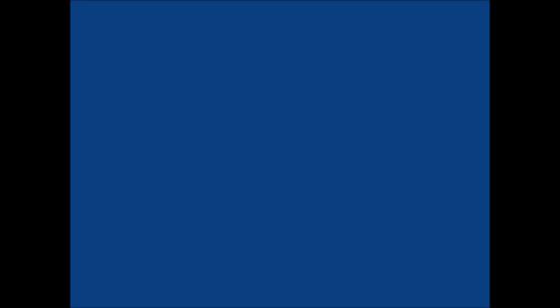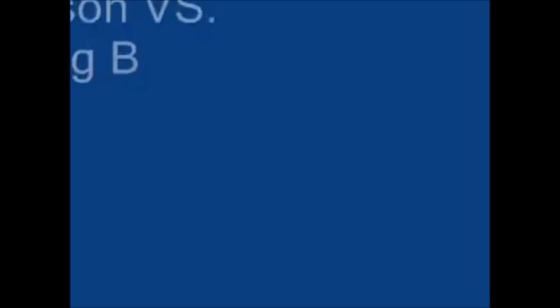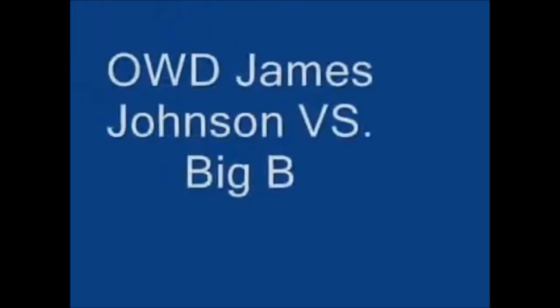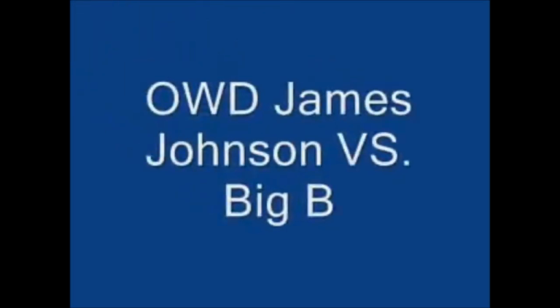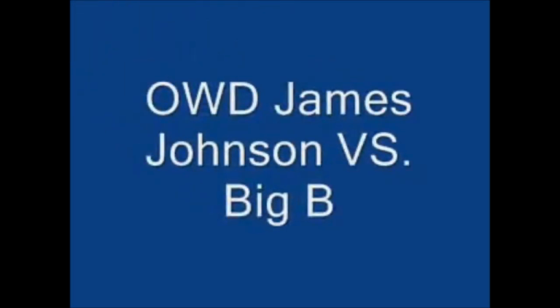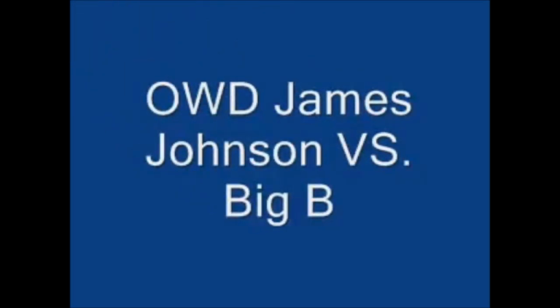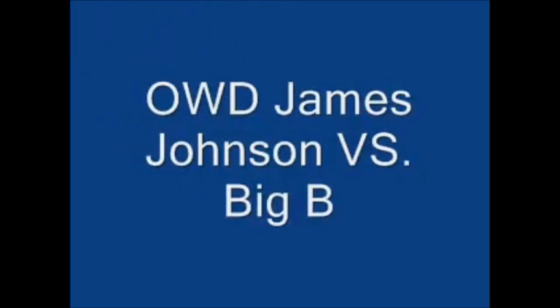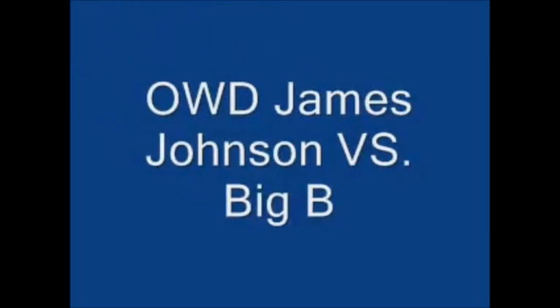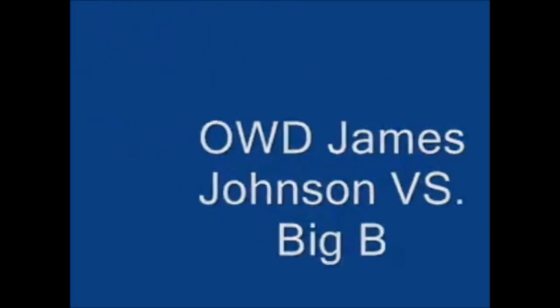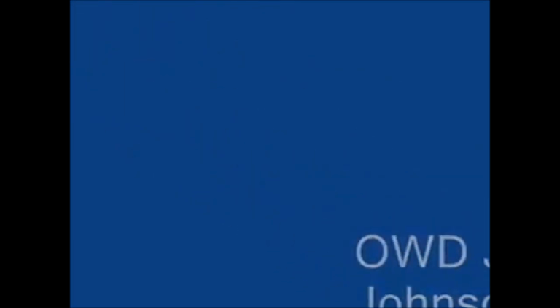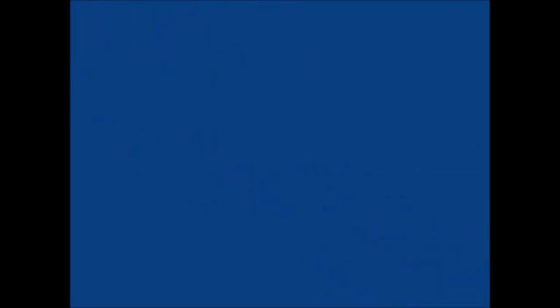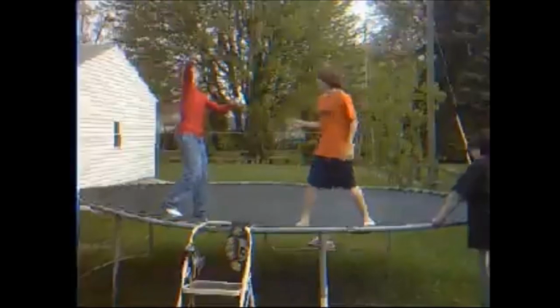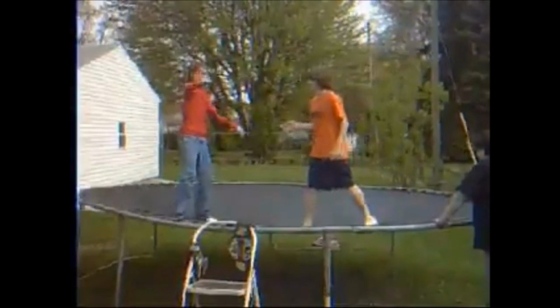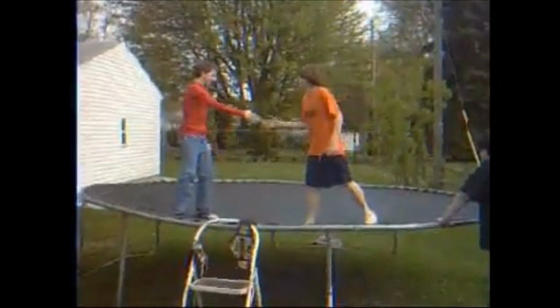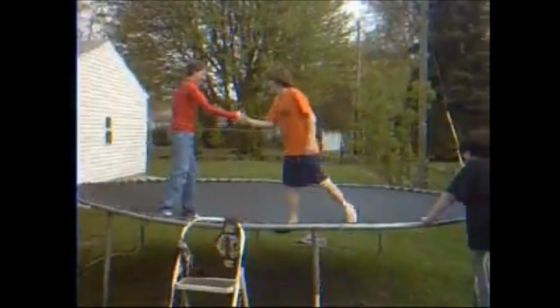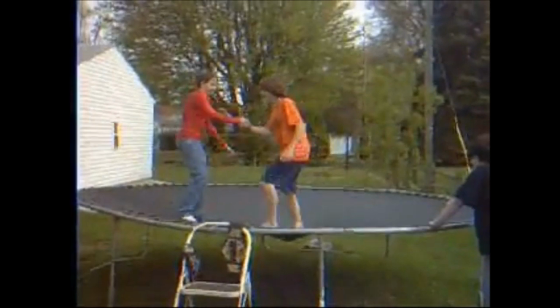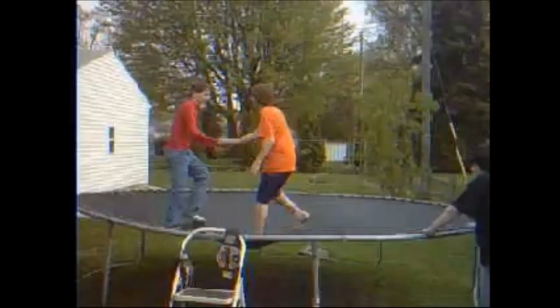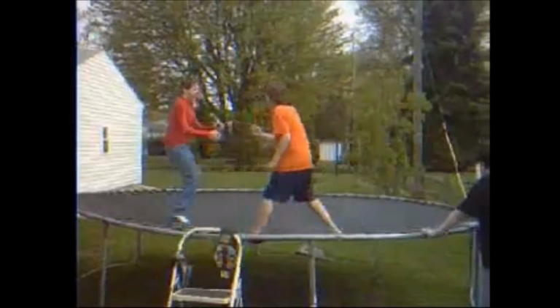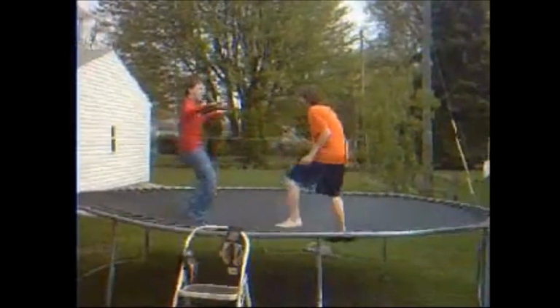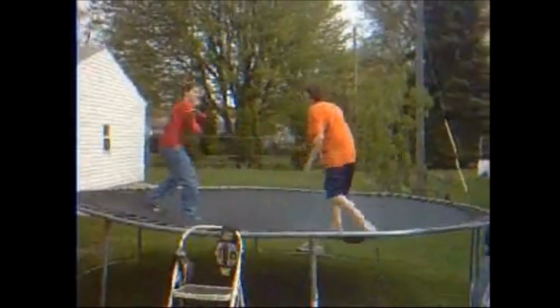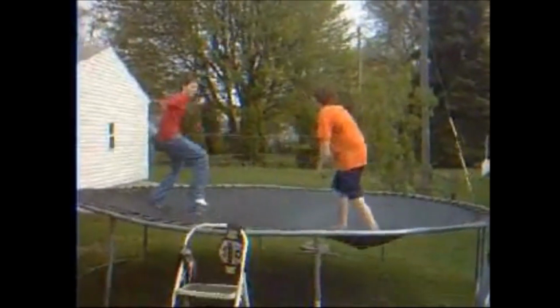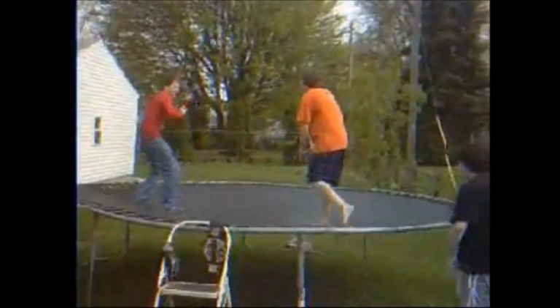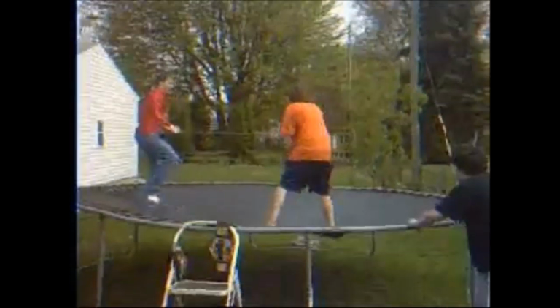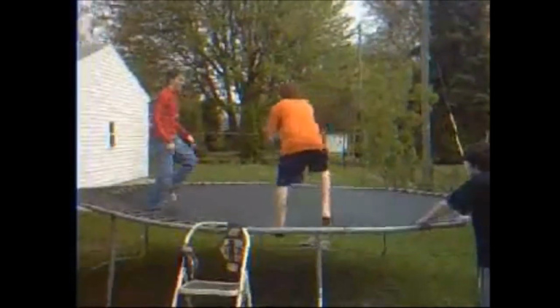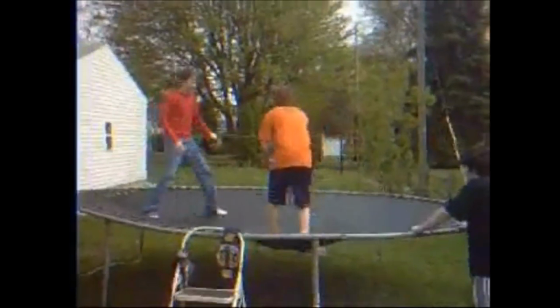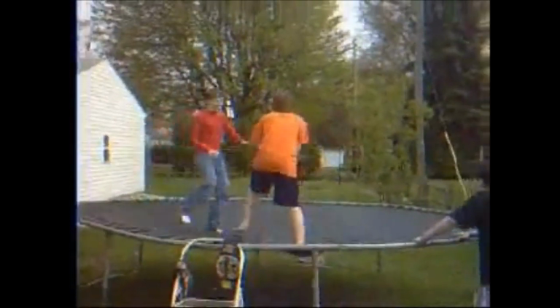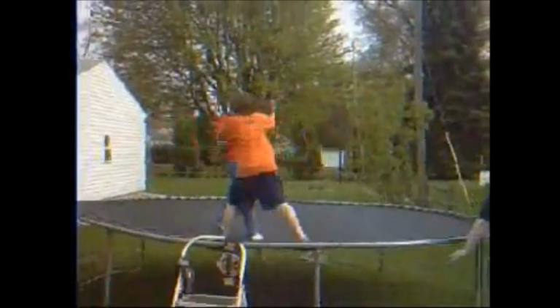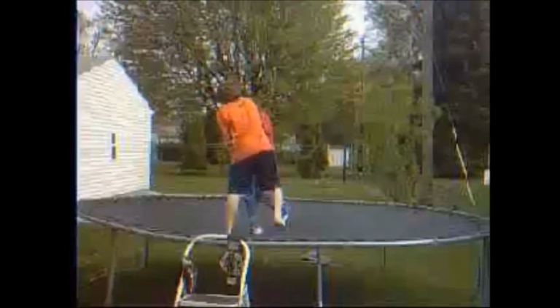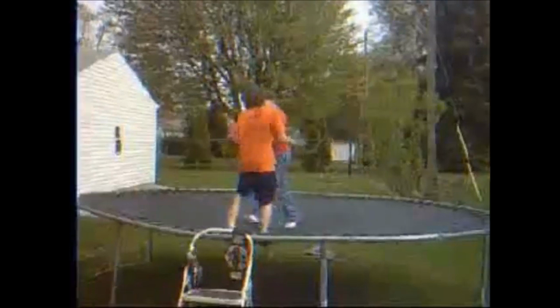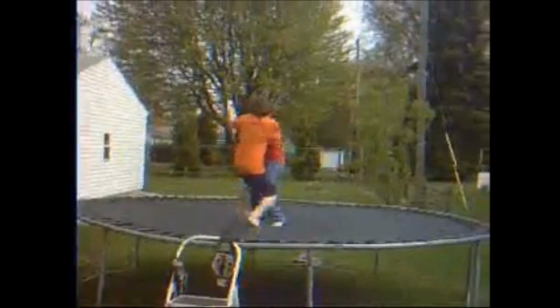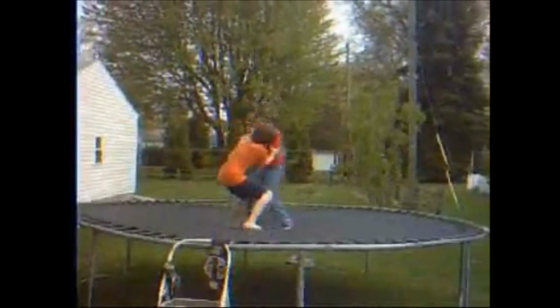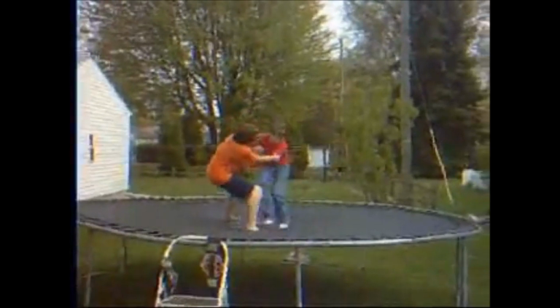Hello guys, welcome to OWD Ohio Wrestling Division. It's going to be James Johnson versus Big B tonight. They're shaking hands — you don't see that too often. They're warming up, and Big B's got the right hand. He's in the orange and James Johnson's in the red.